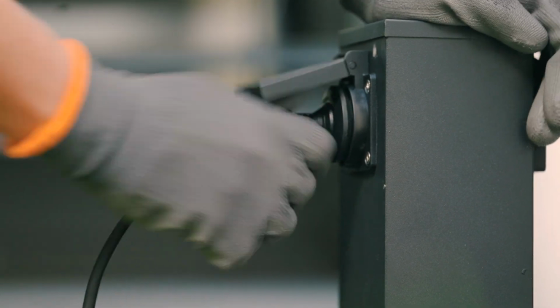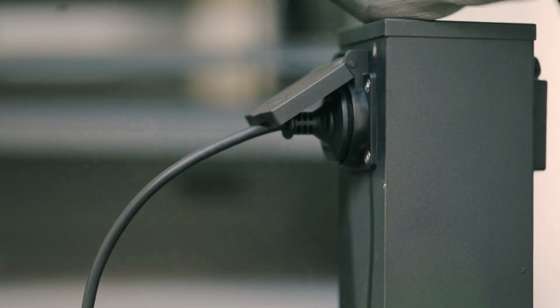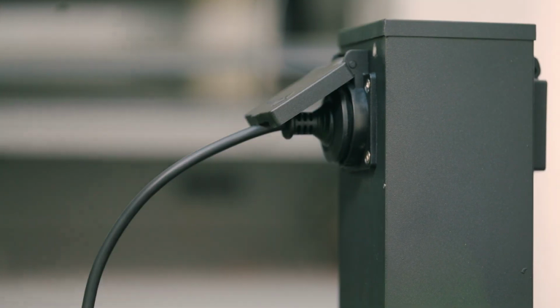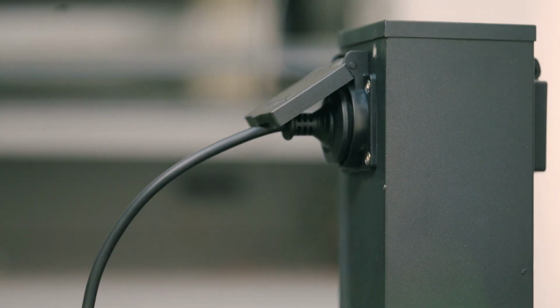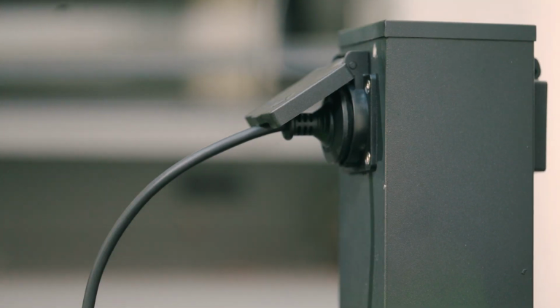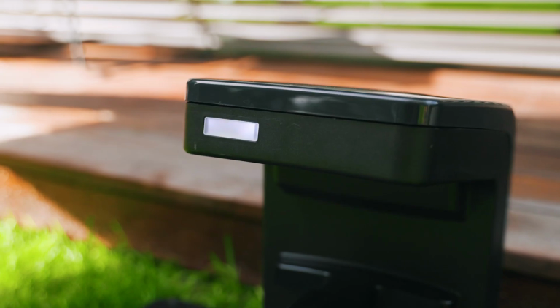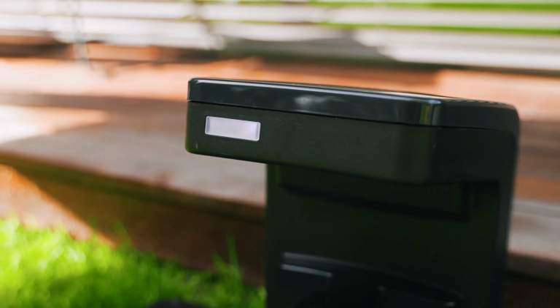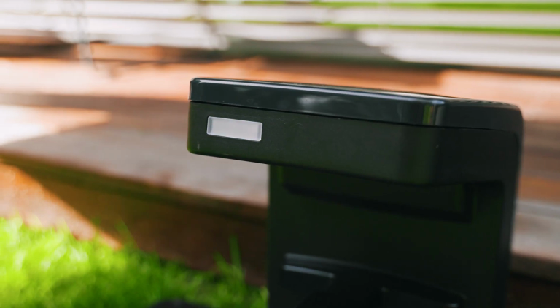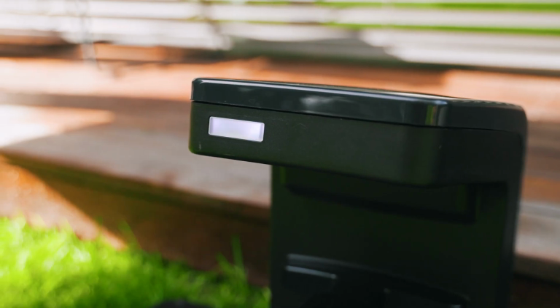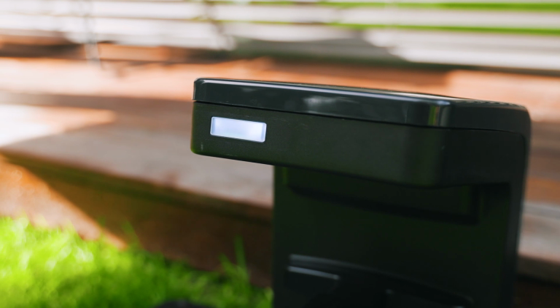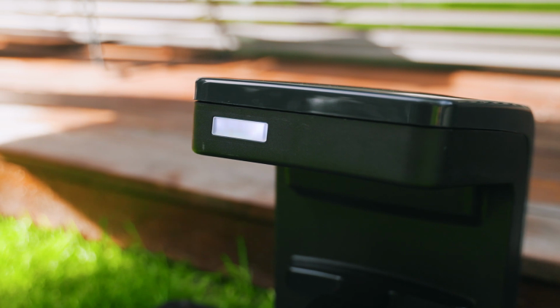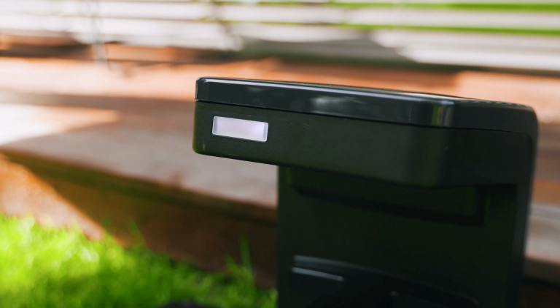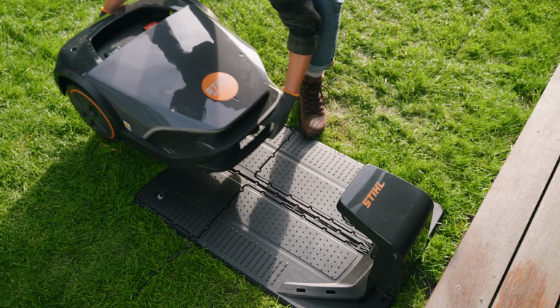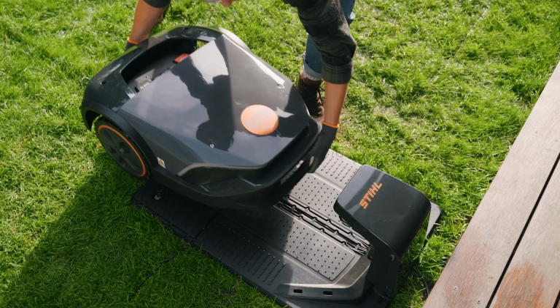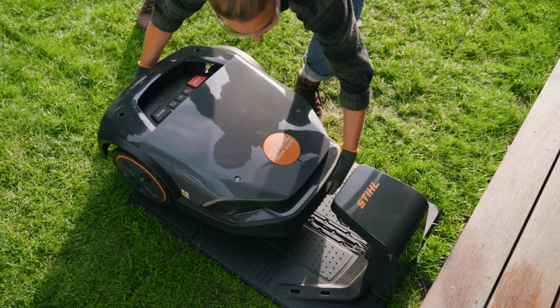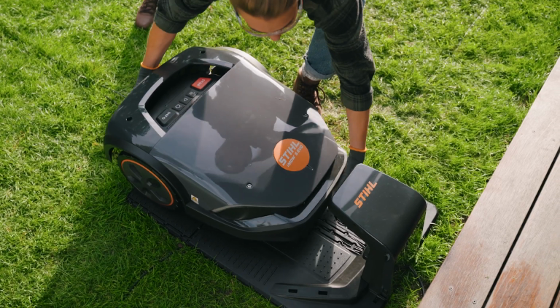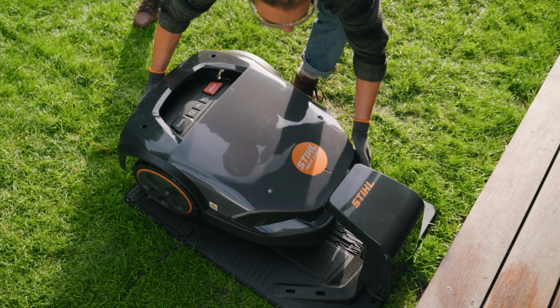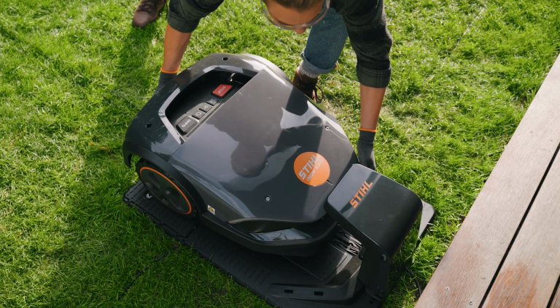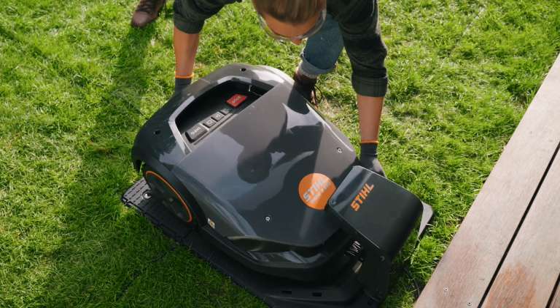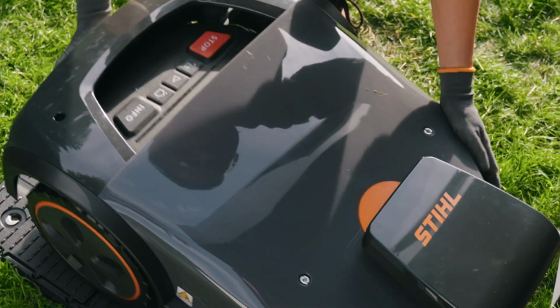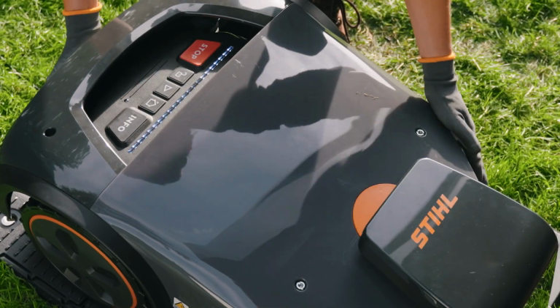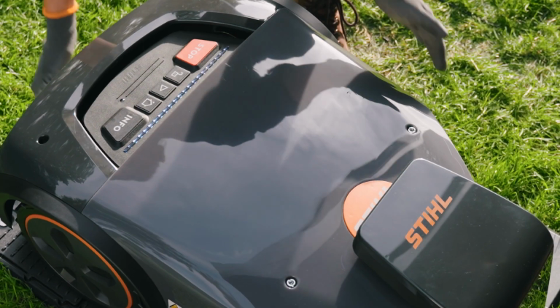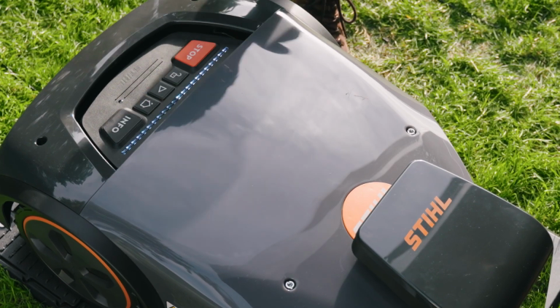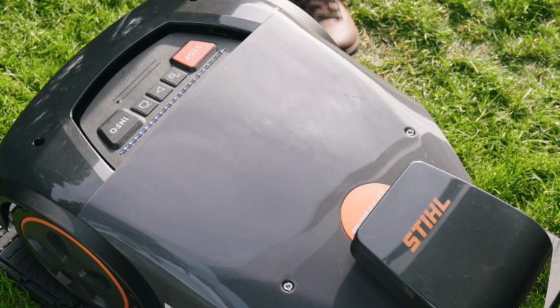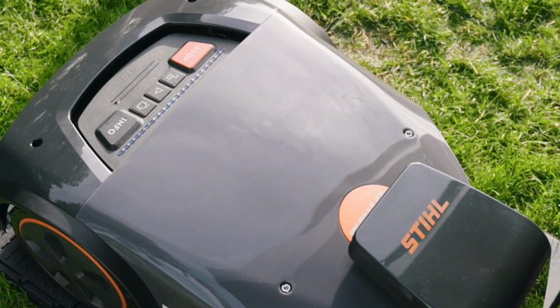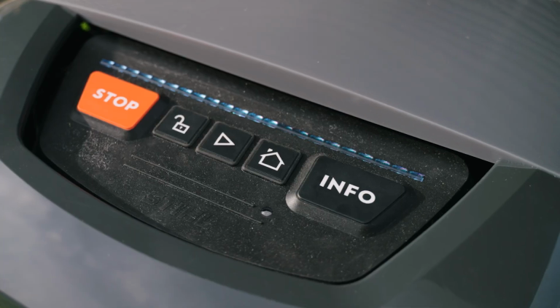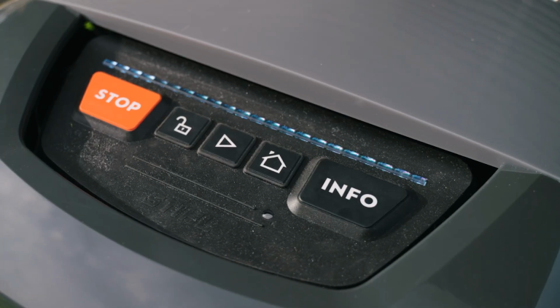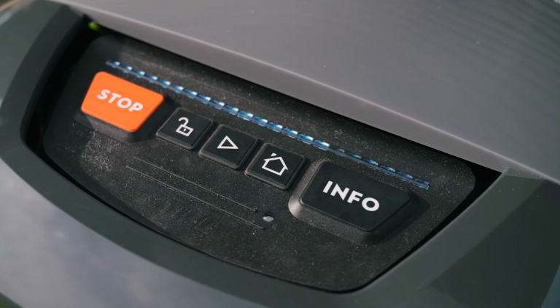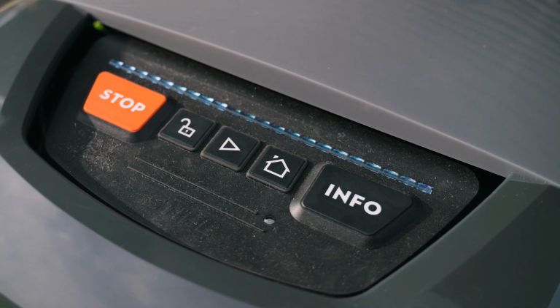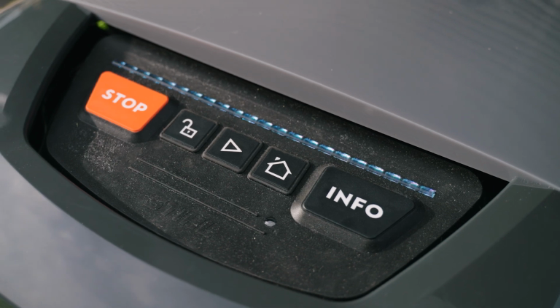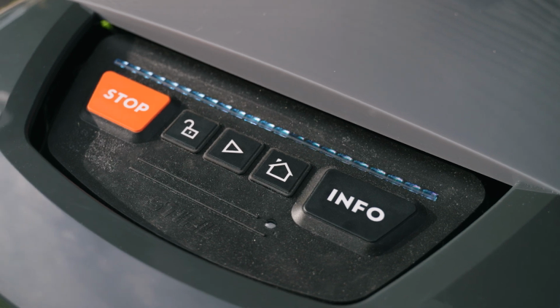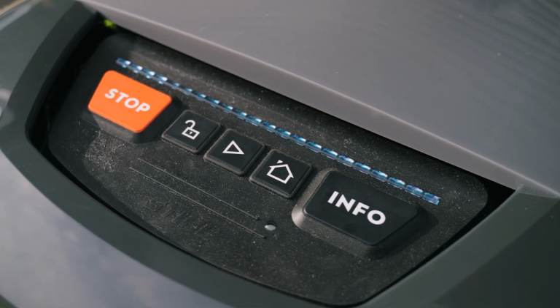Finally, move the IMO robotic mower as far as possible into the docking station. The mower will now perform a system start and will charge.